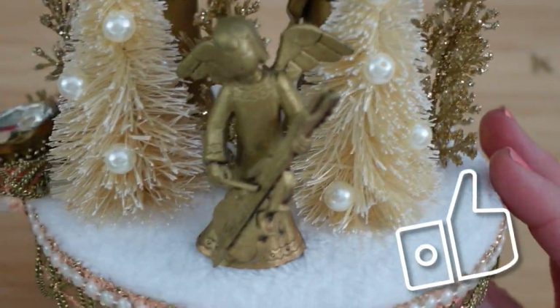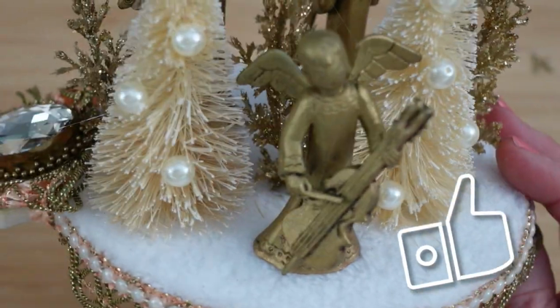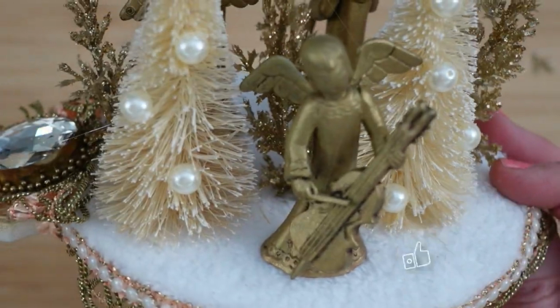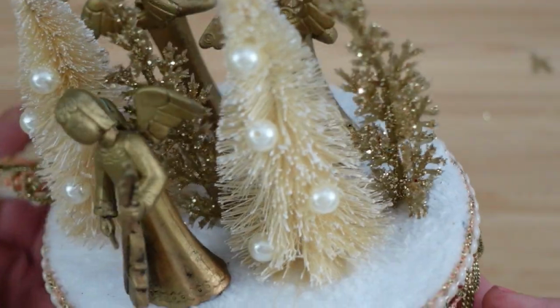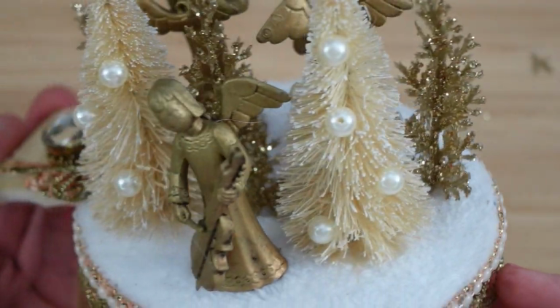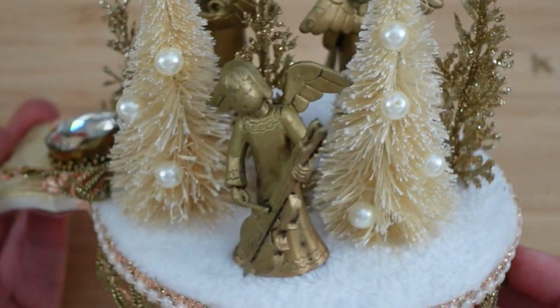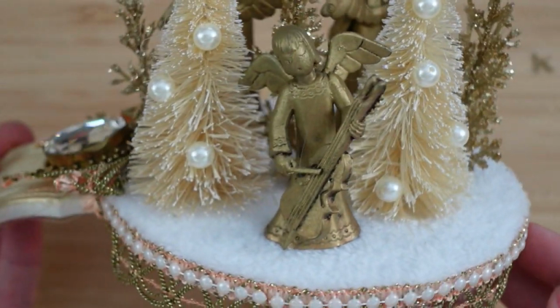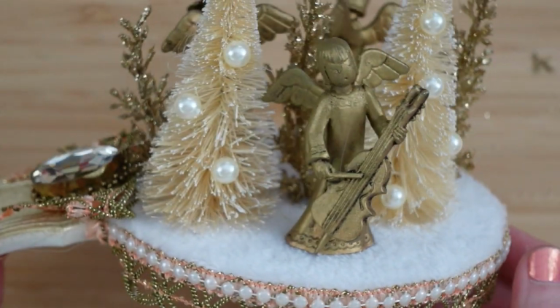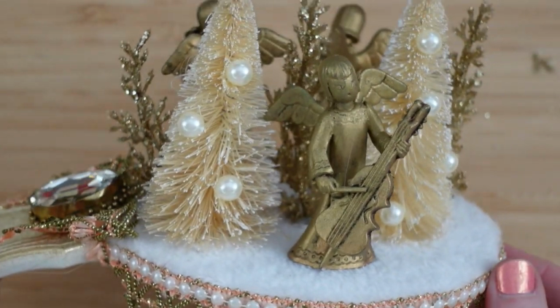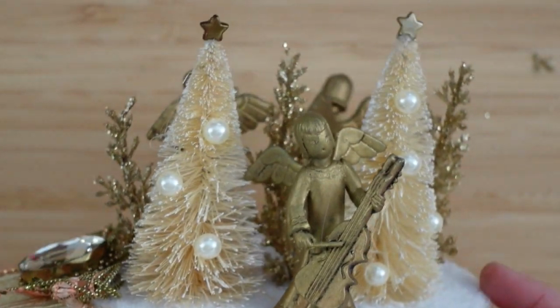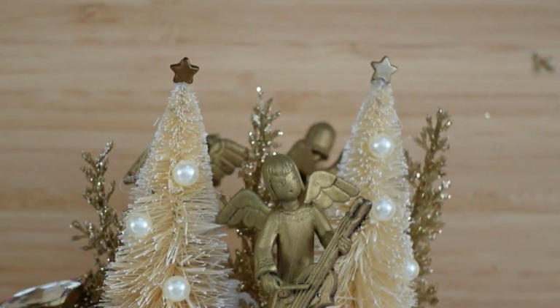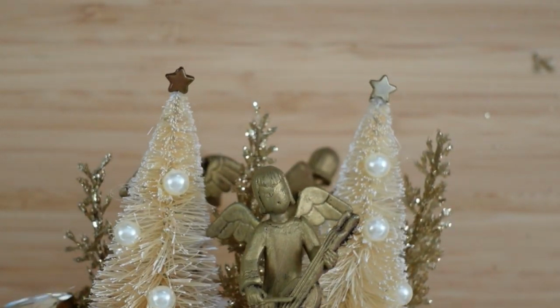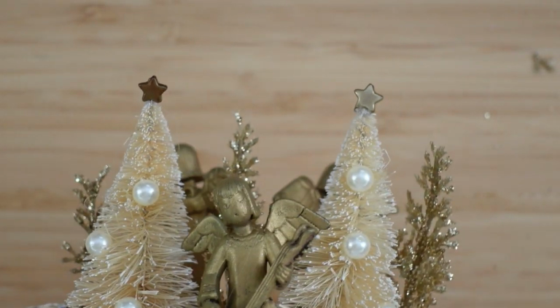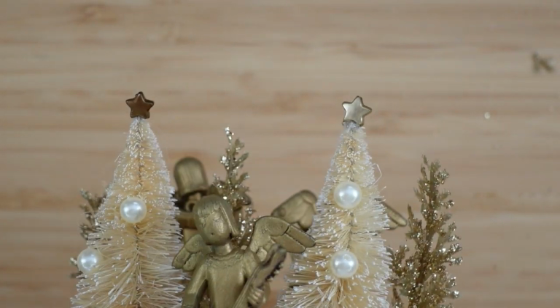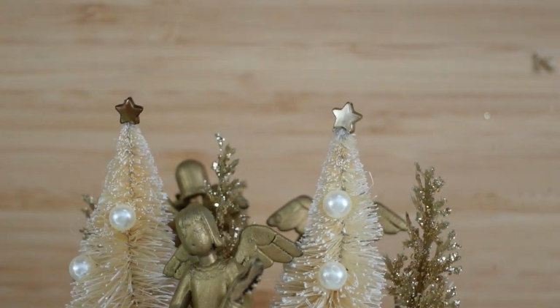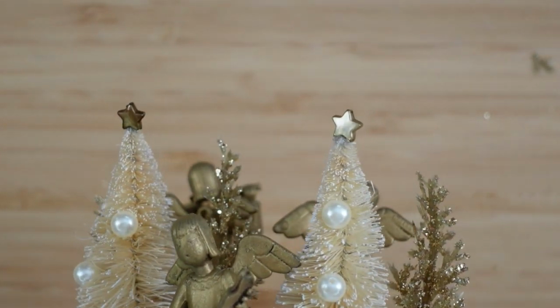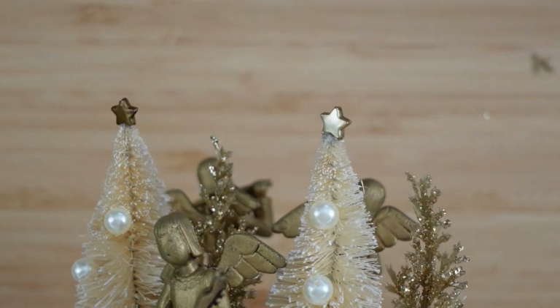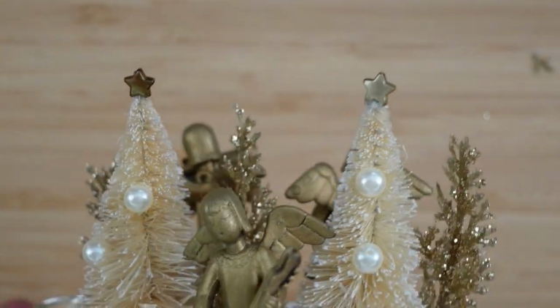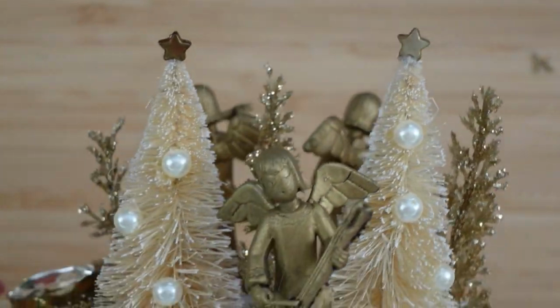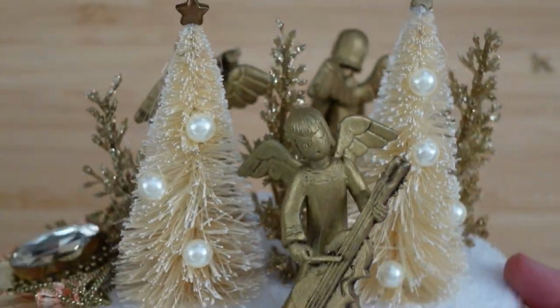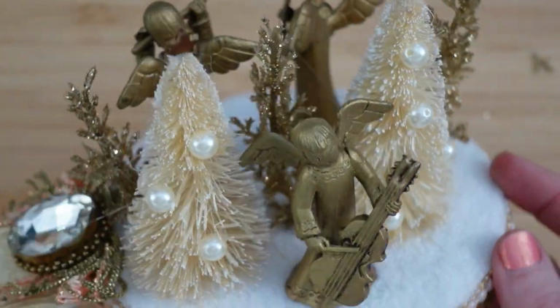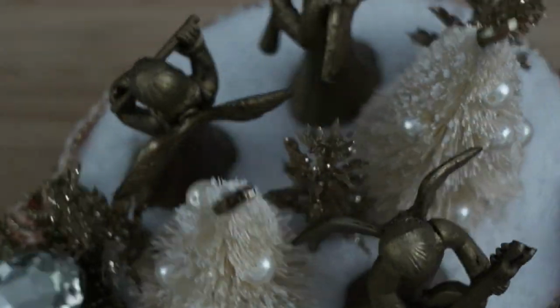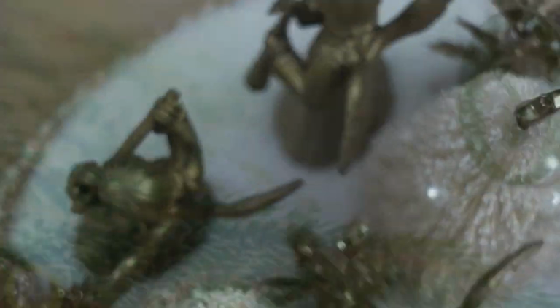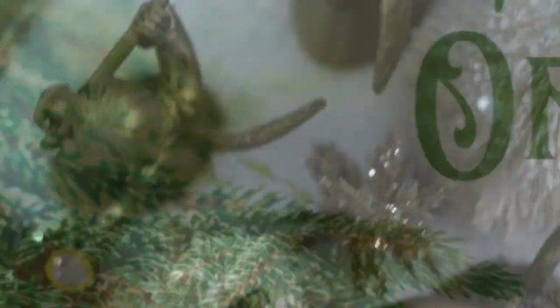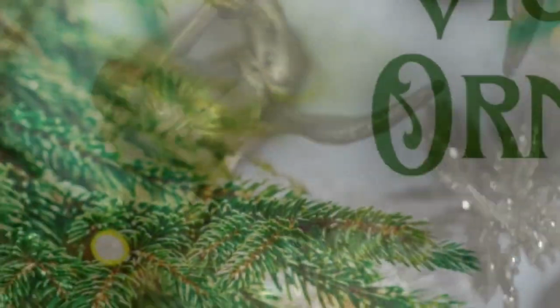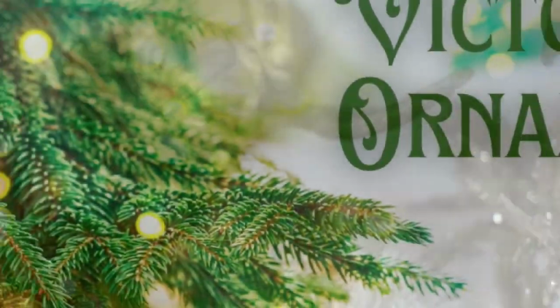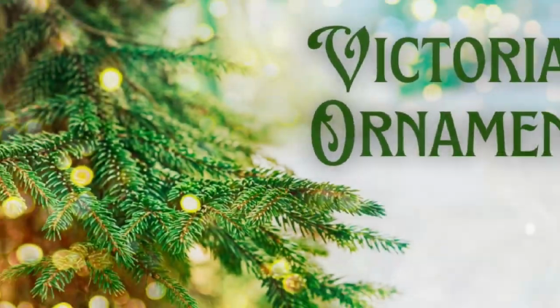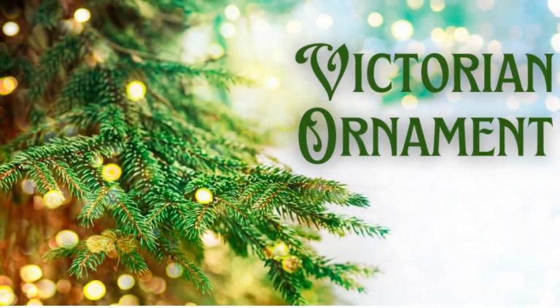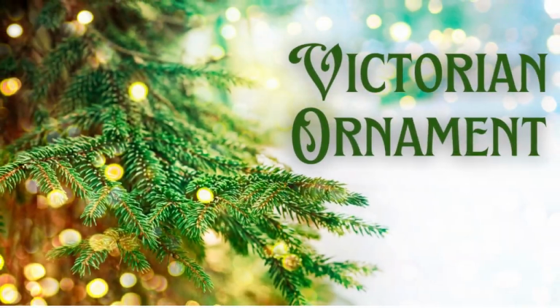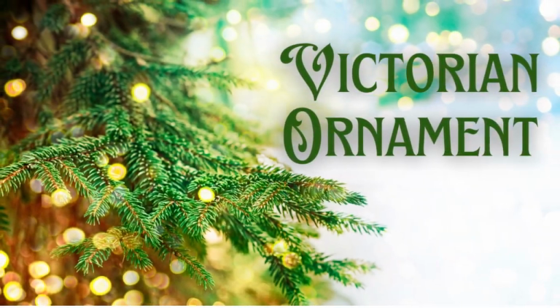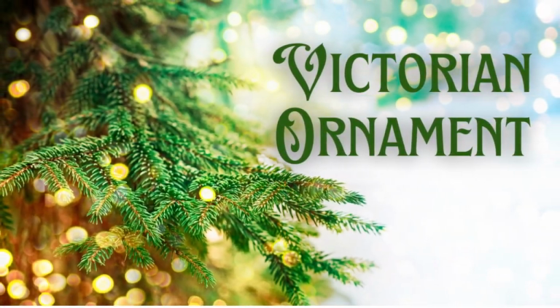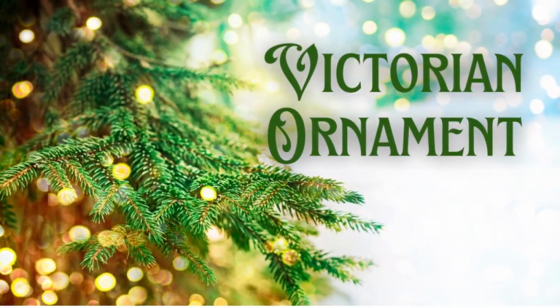Our little Angelic Choir! If you love these ladies as much as I do, please give me a thumbs up — it tells YouTube that my videos are quality and that you're enjoying them so I can give you more. Next is our Victorian ornament.